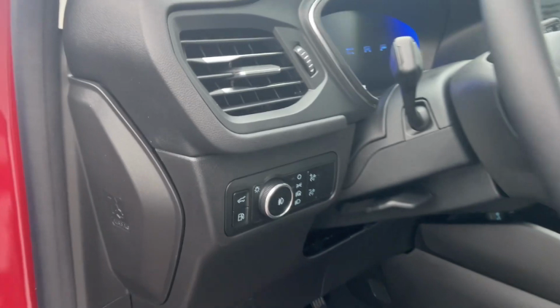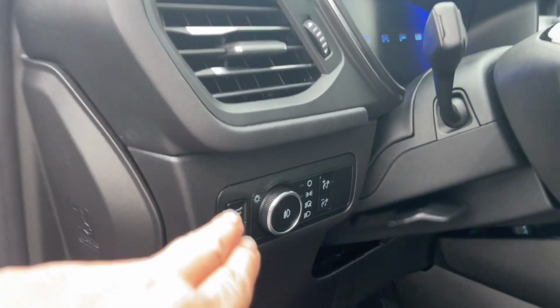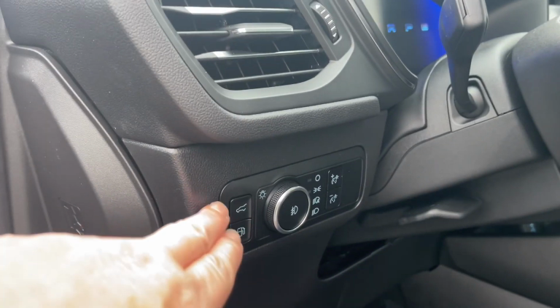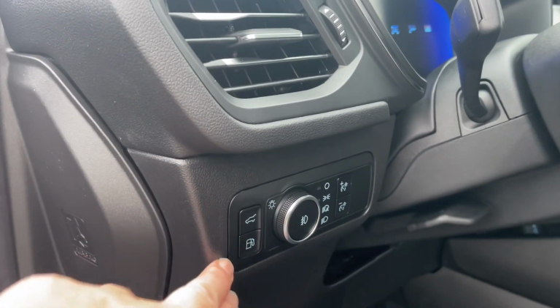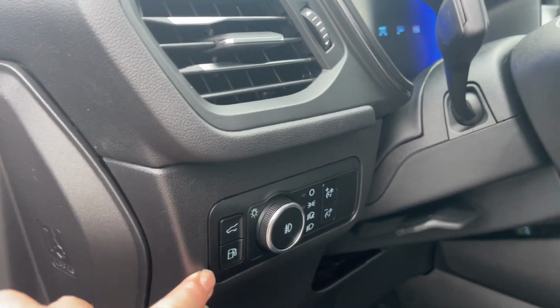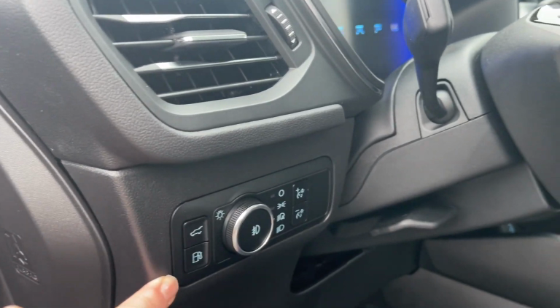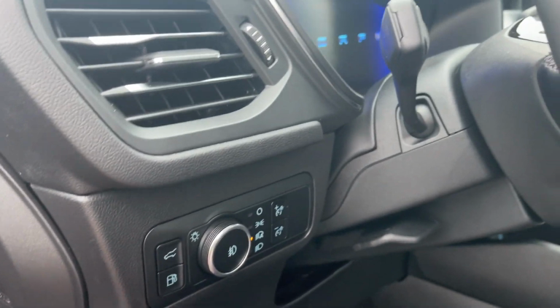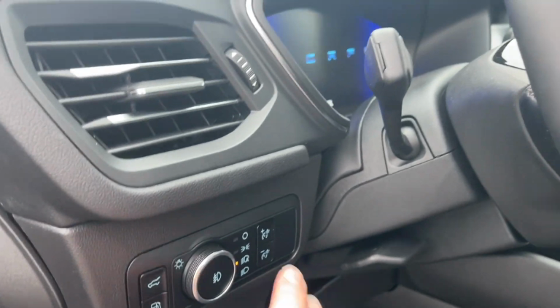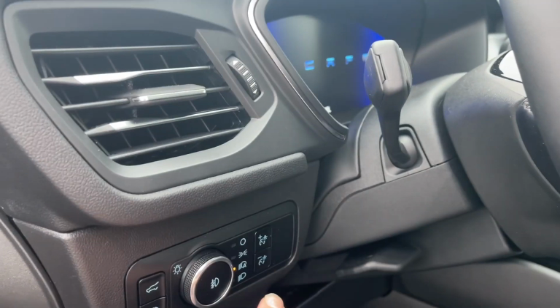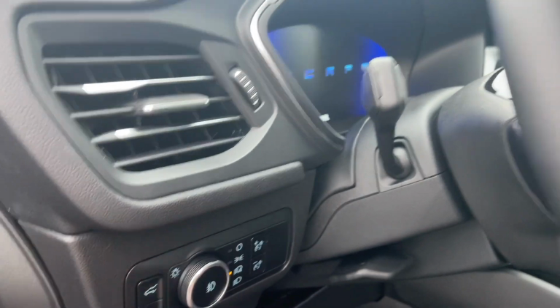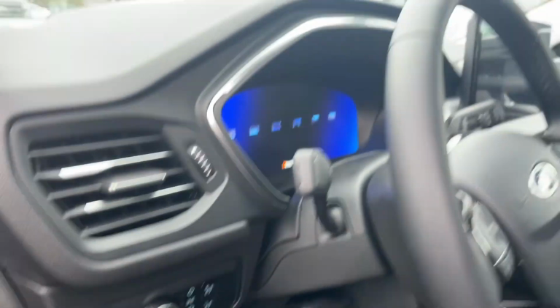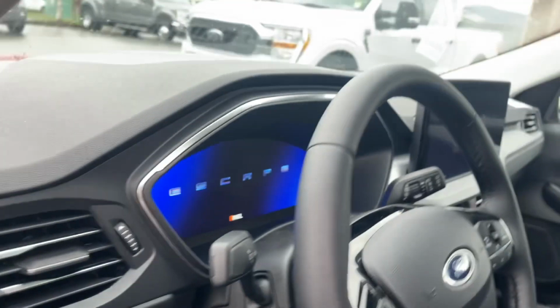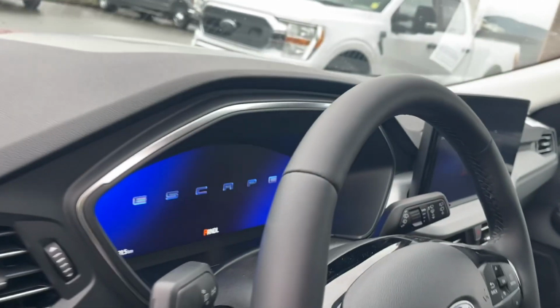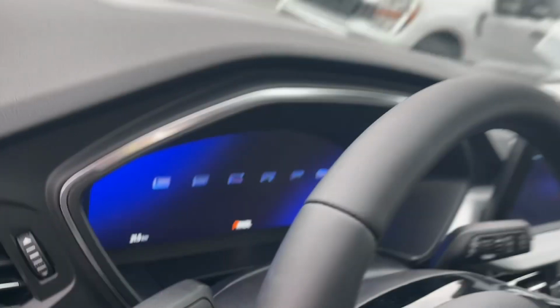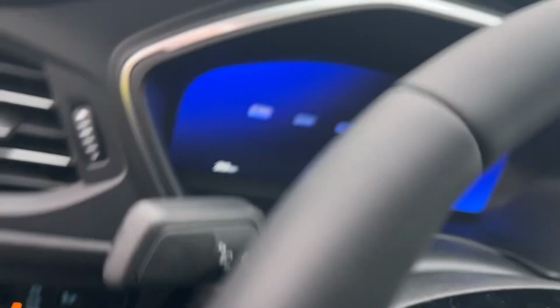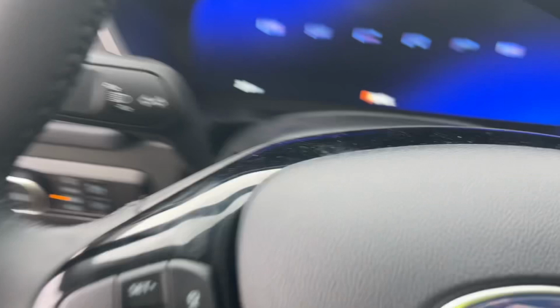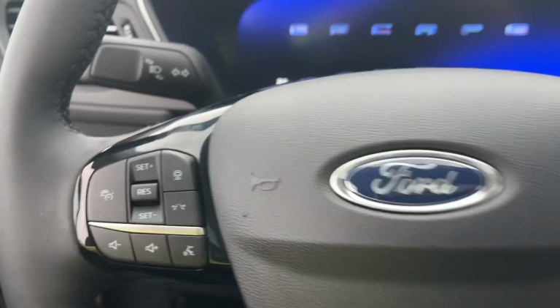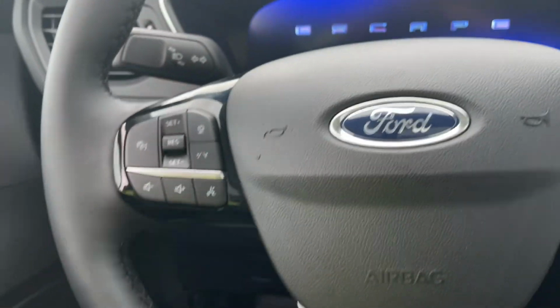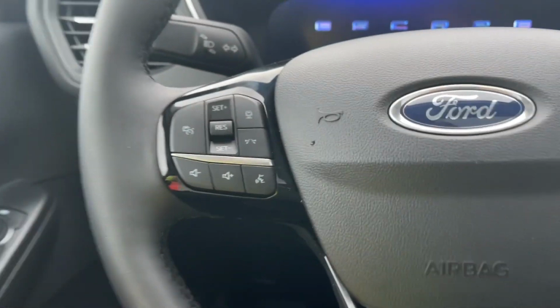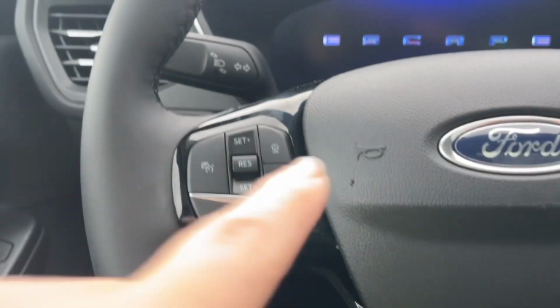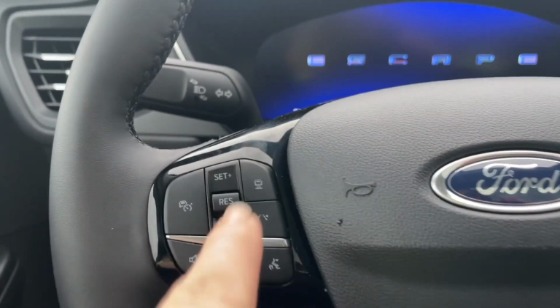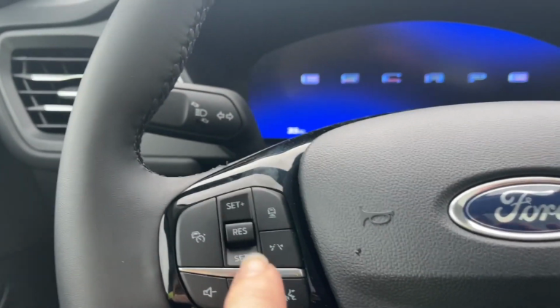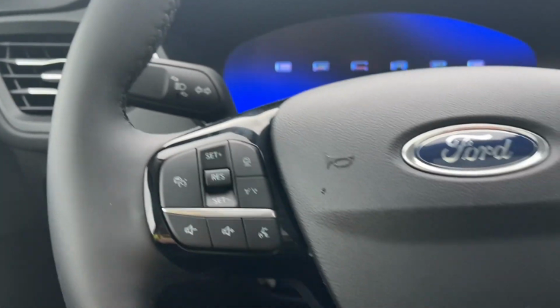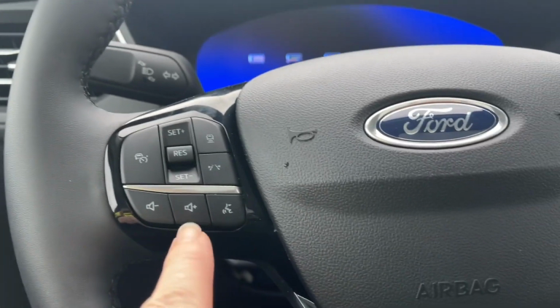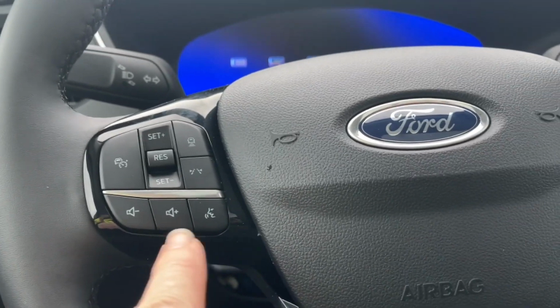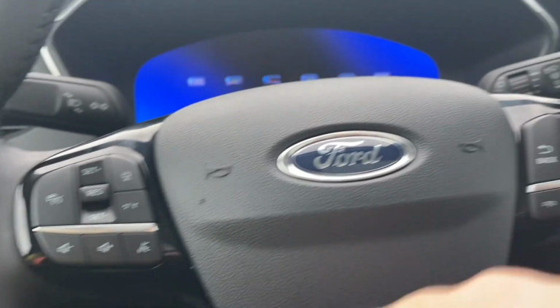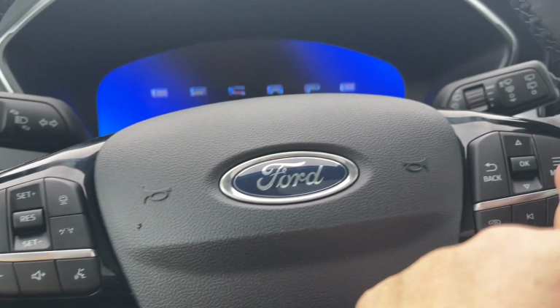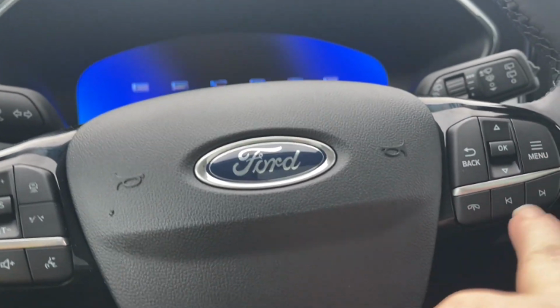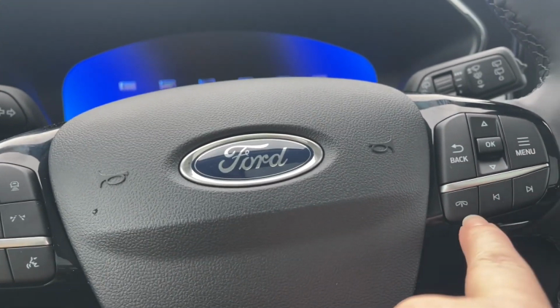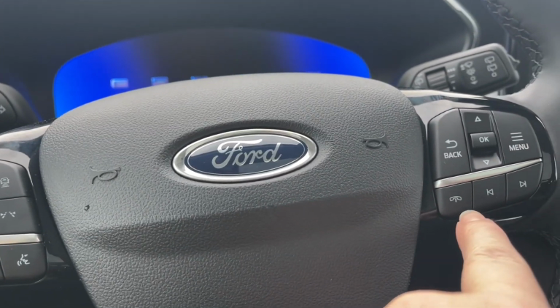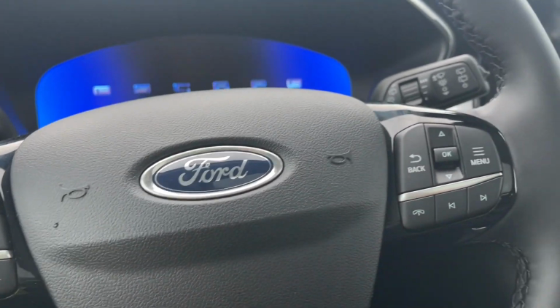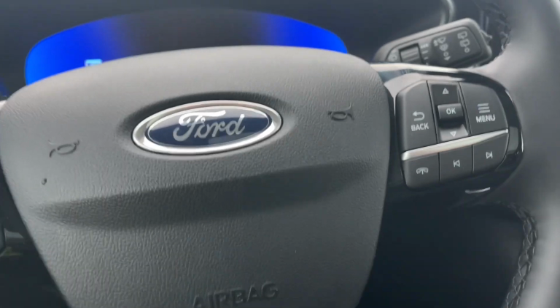You have your lift gate release, gas cap release, as well as your lighting controls. On the face of the steering wheel, we have lane keeping and cruise control, volume, menu, and hands-free dialing.